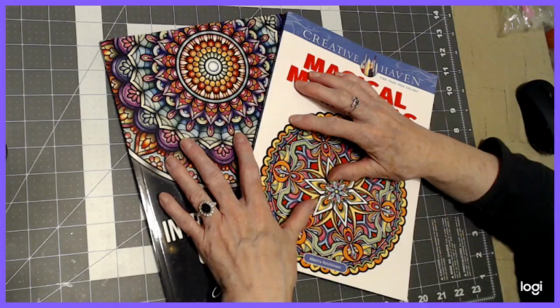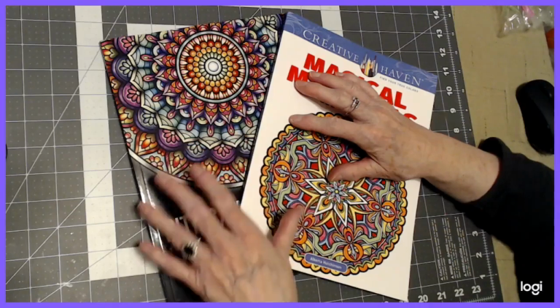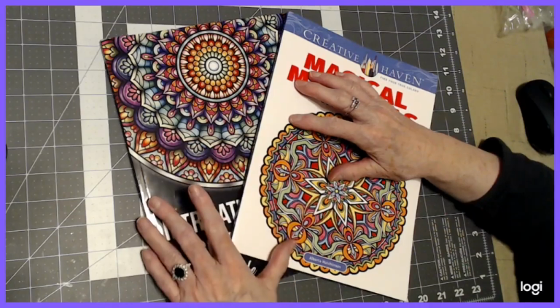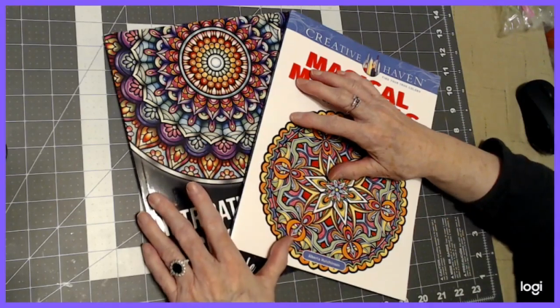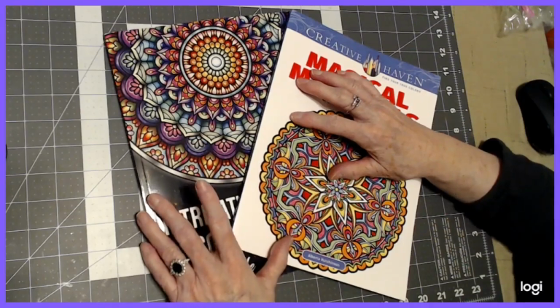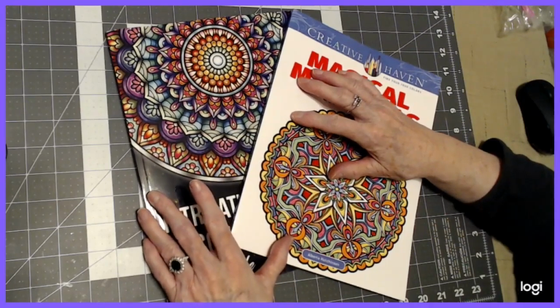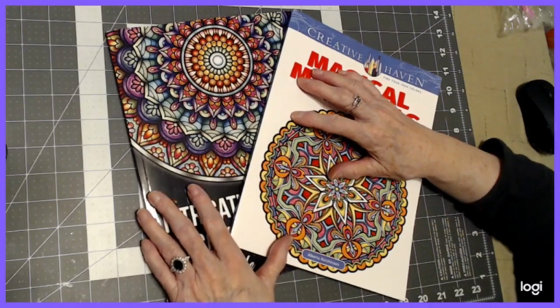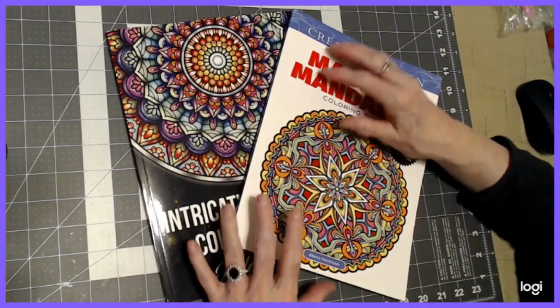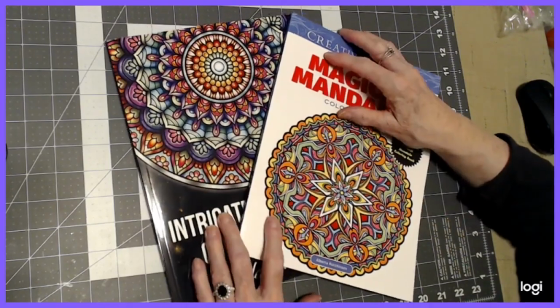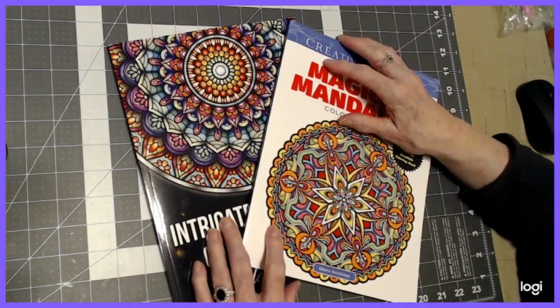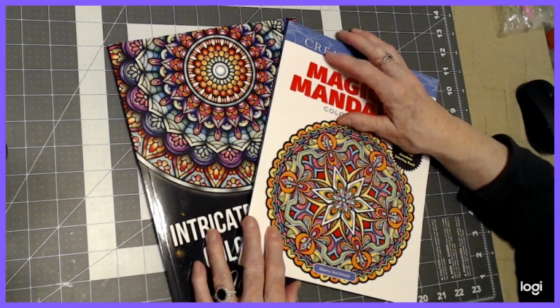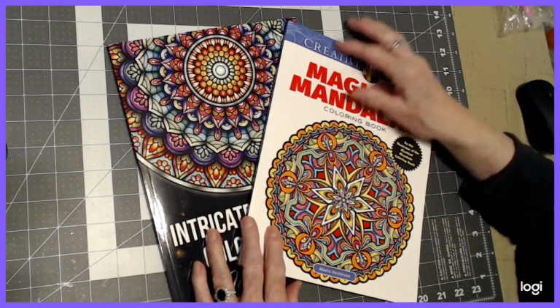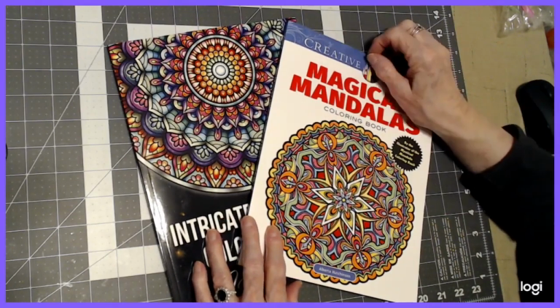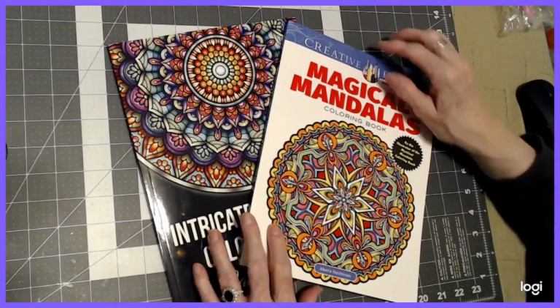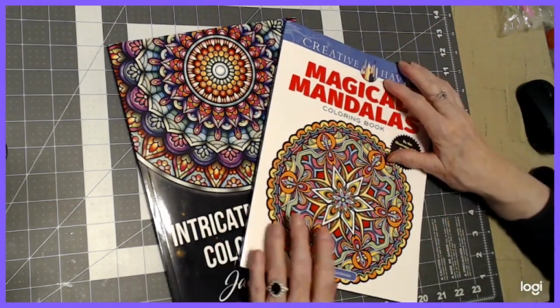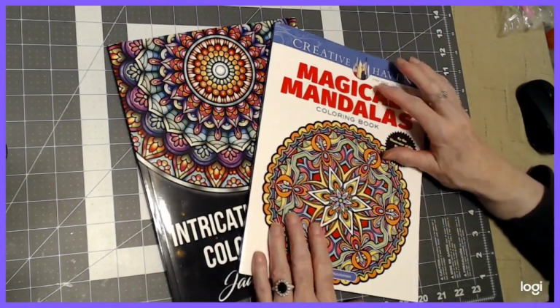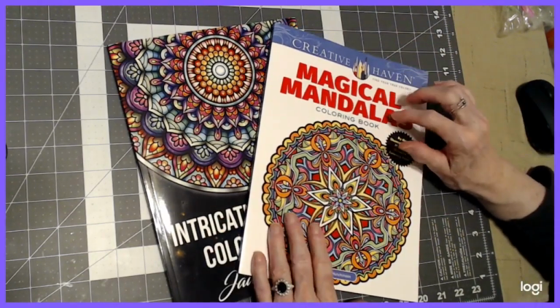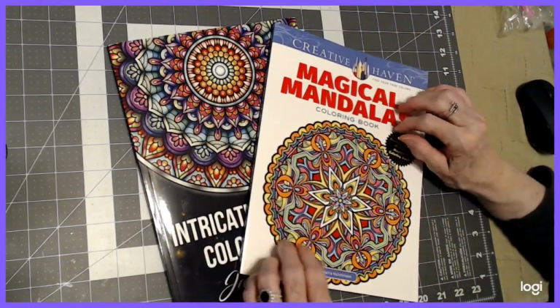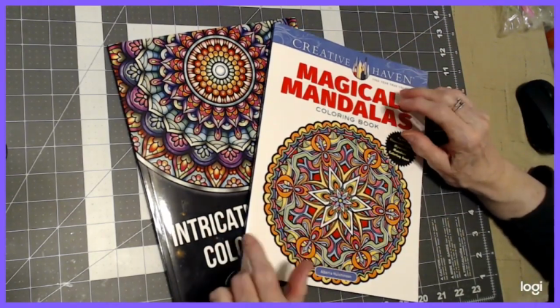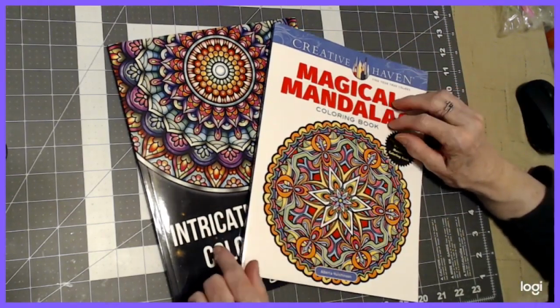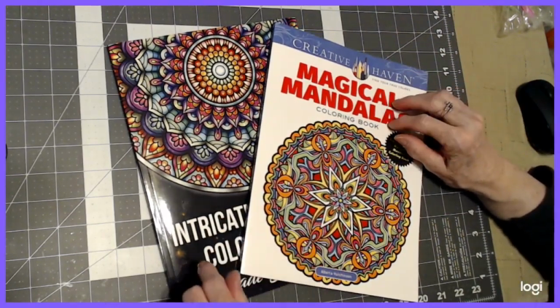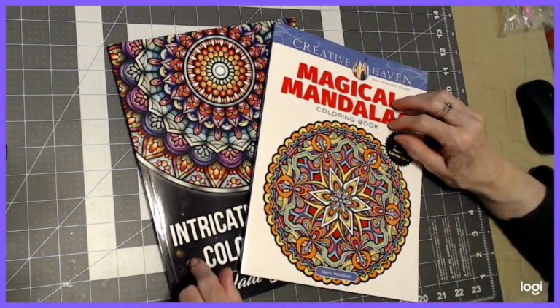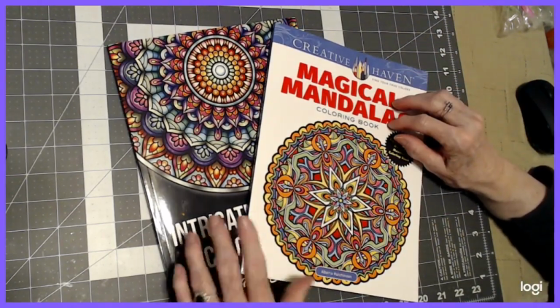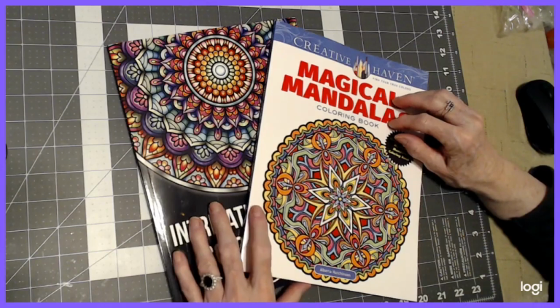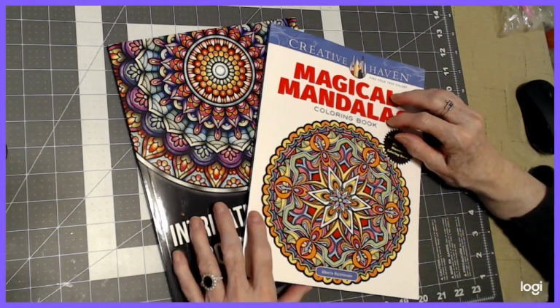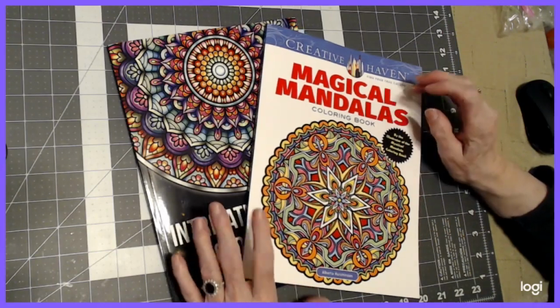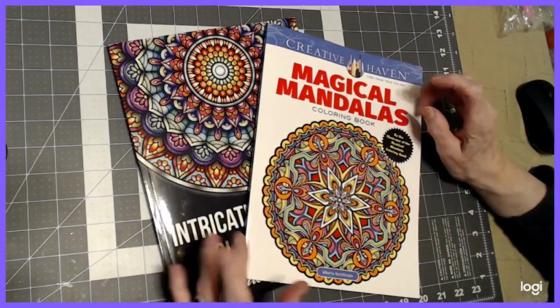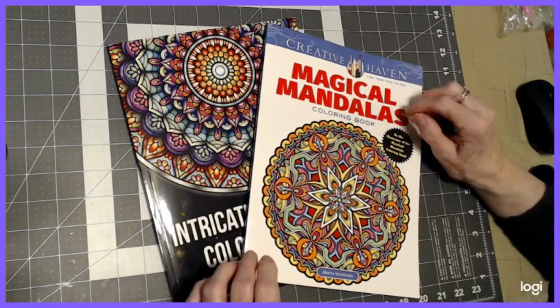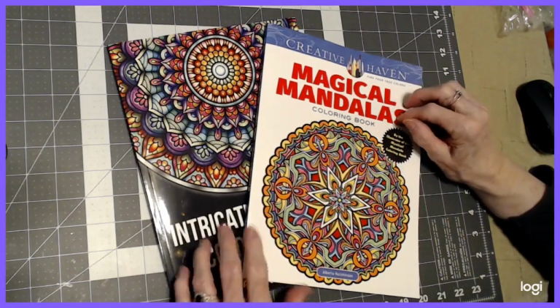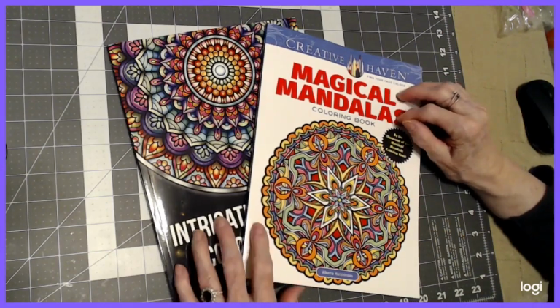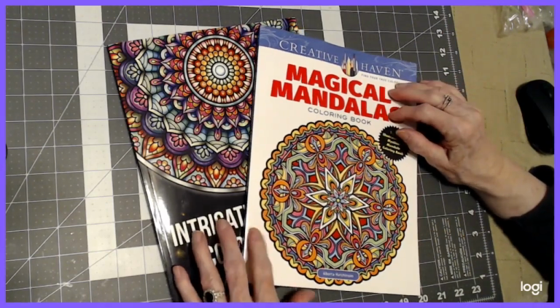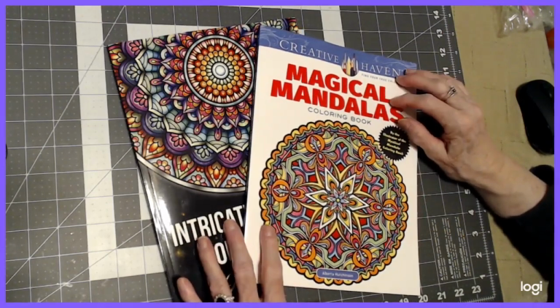Hello, everyone. Thank you for stopping by. This is Sandy from Color Creatively, and I have two books on mandalas that I am going to give you a flip through.